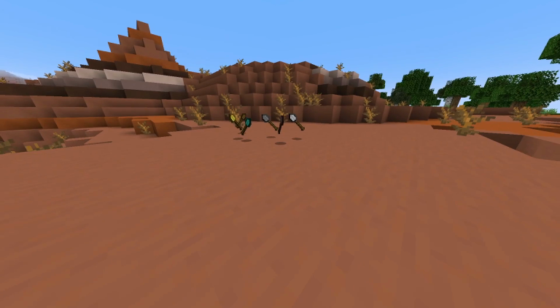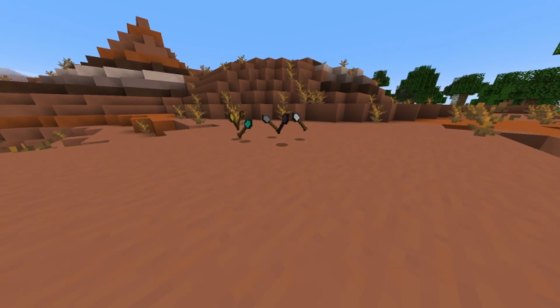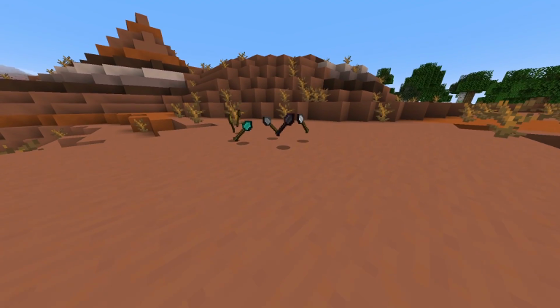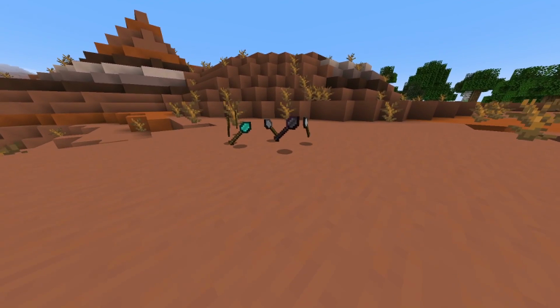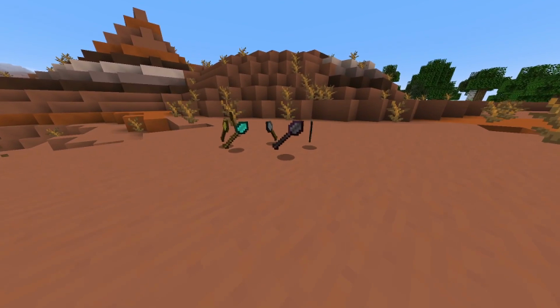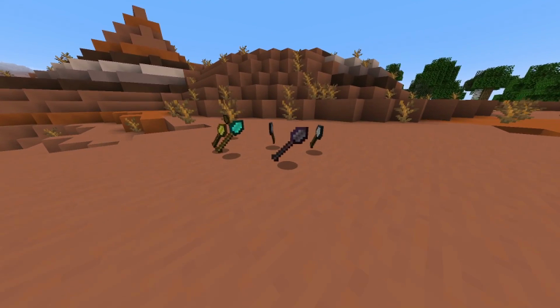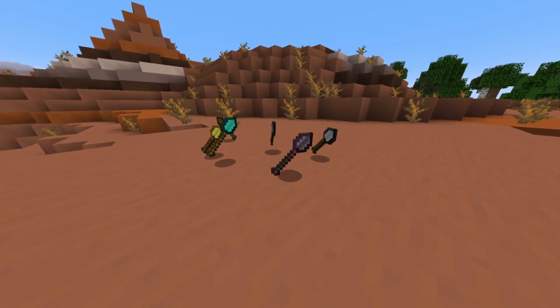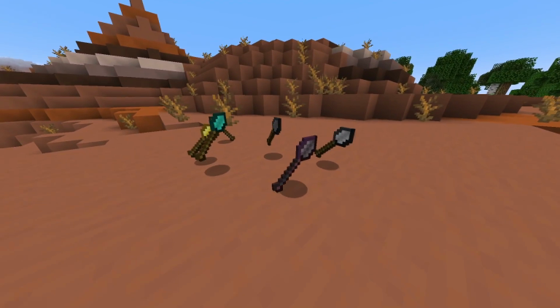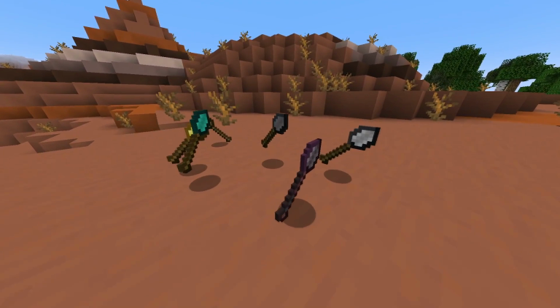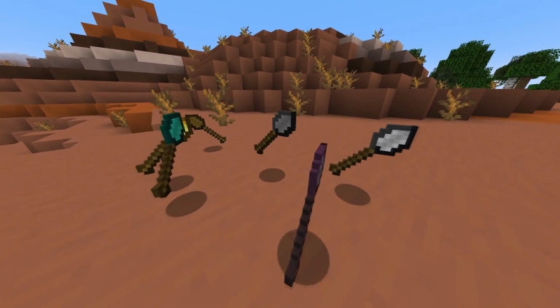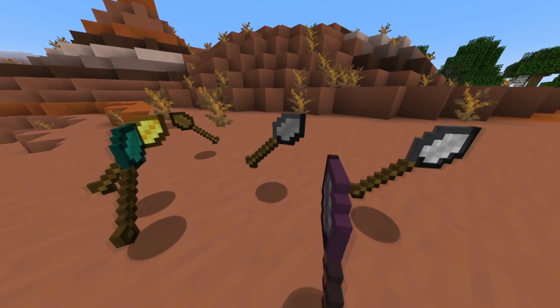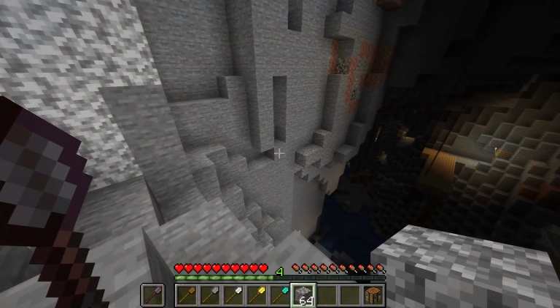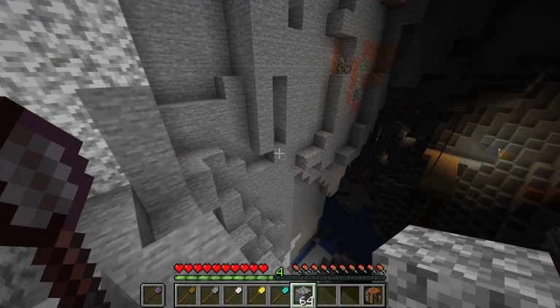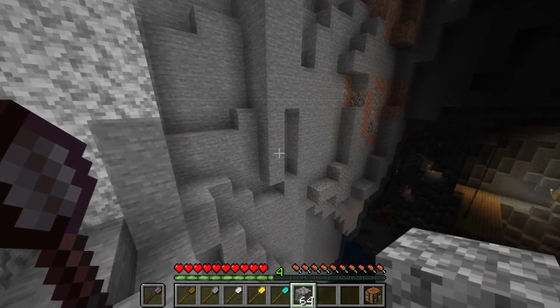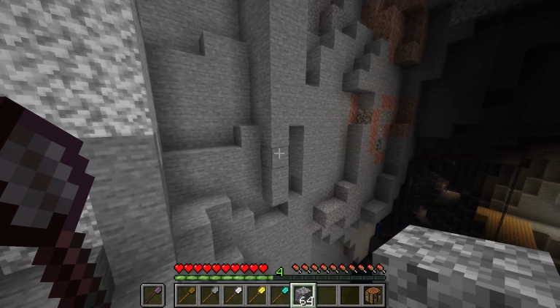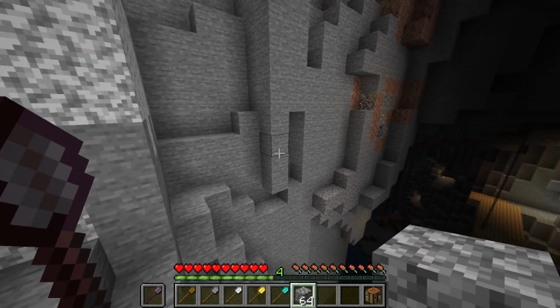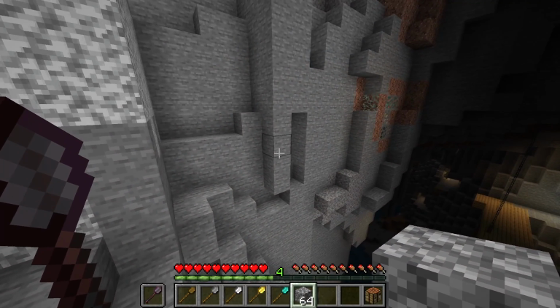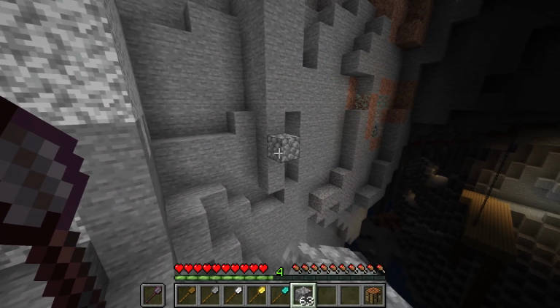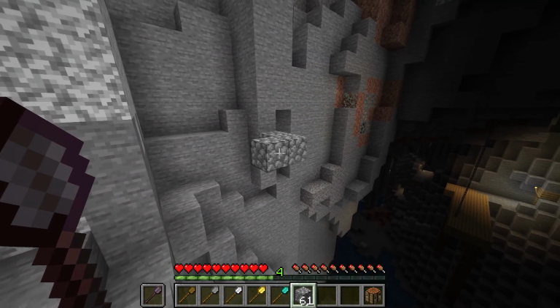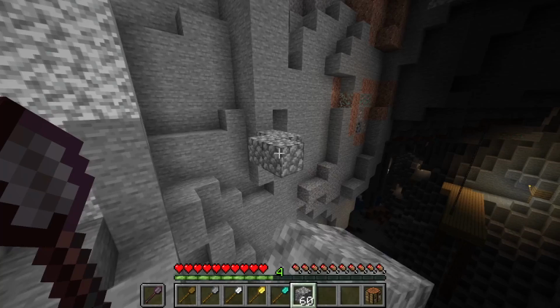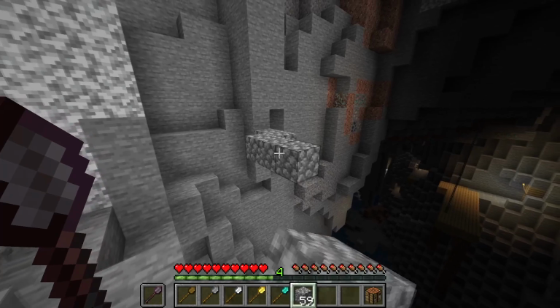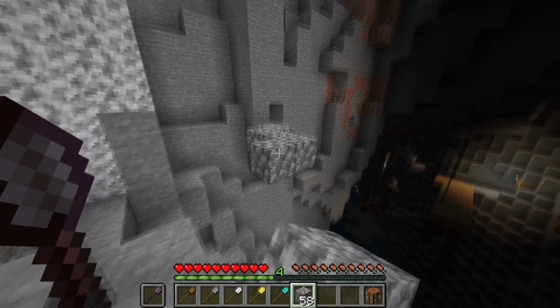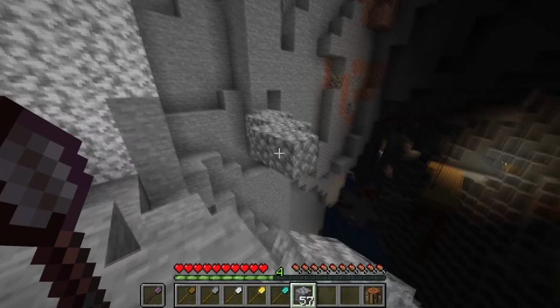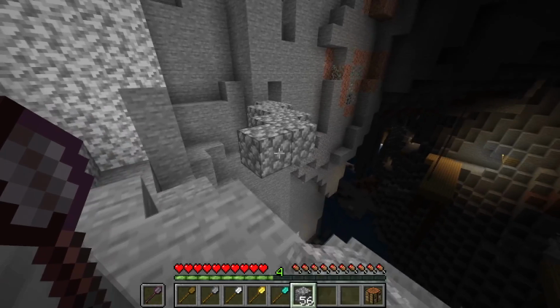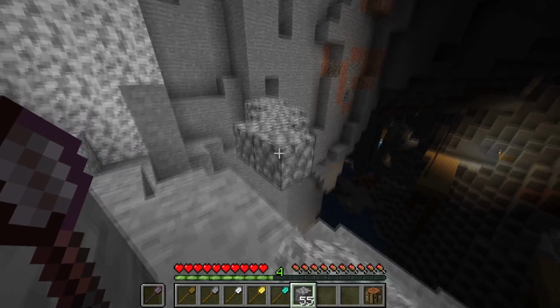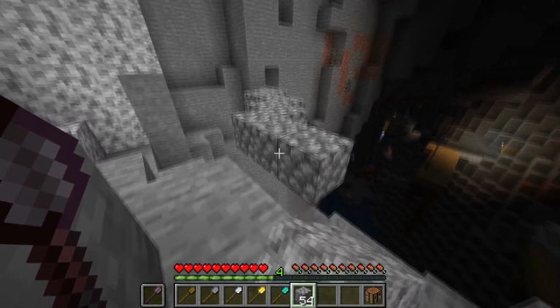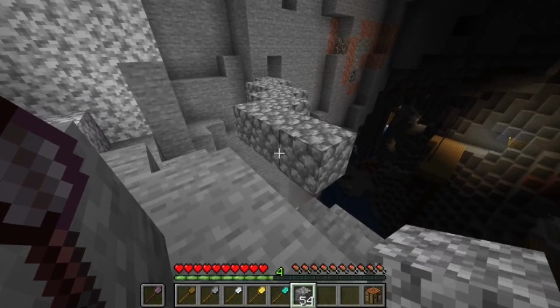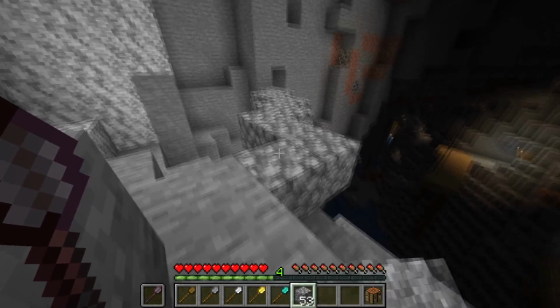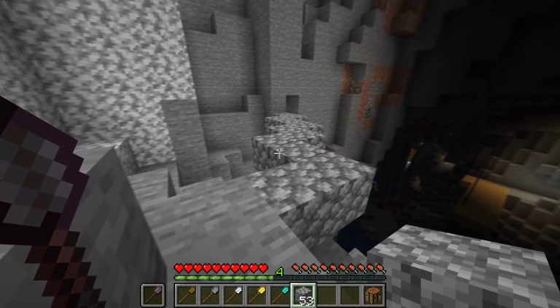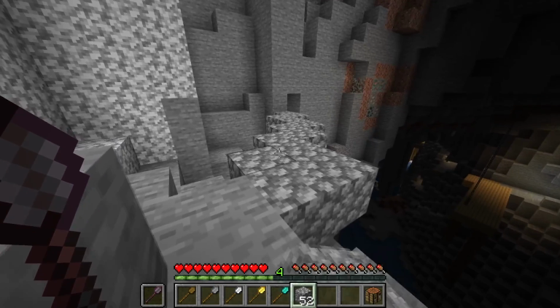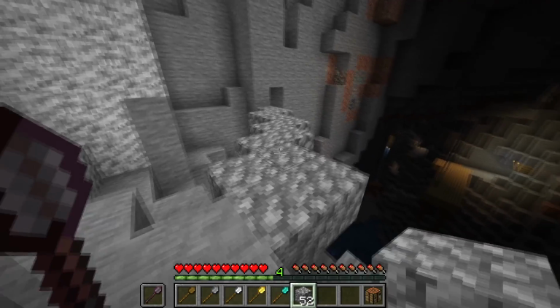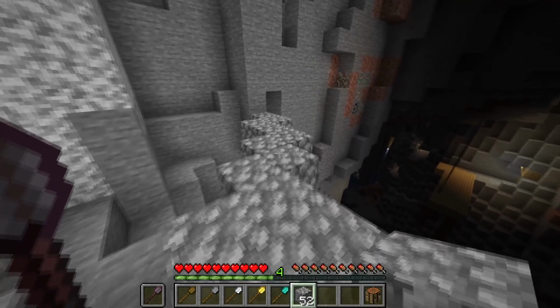I added building wands to Minecraft. When held in your offhand, these will extend your block reach, letting you place blocks from much further away.